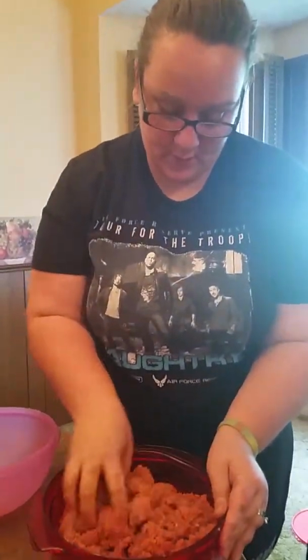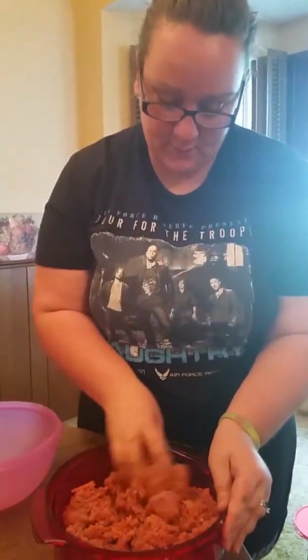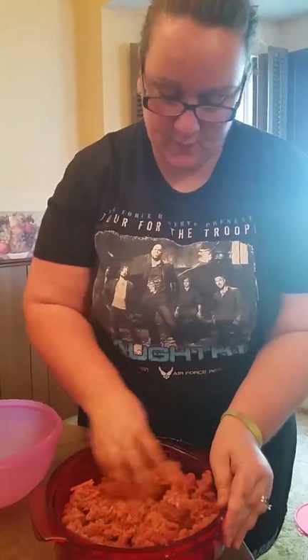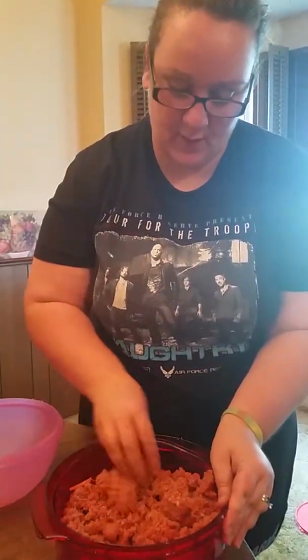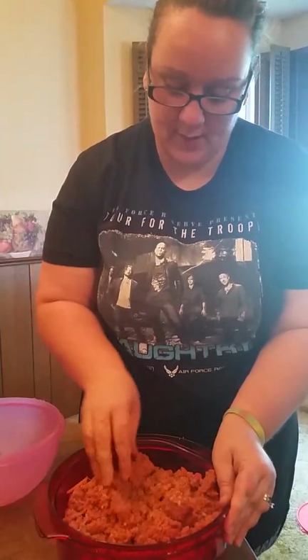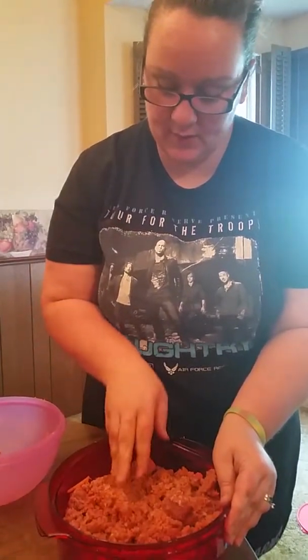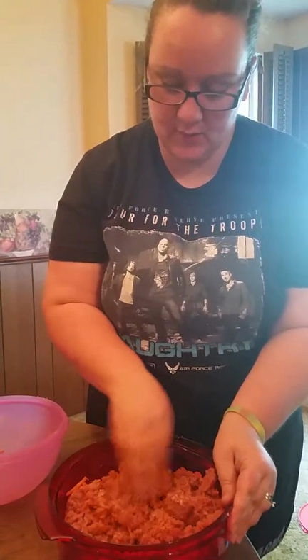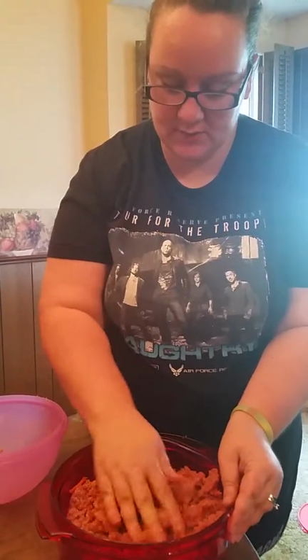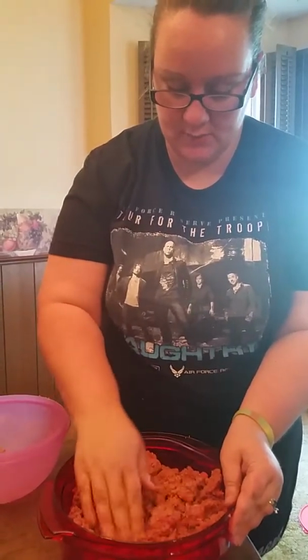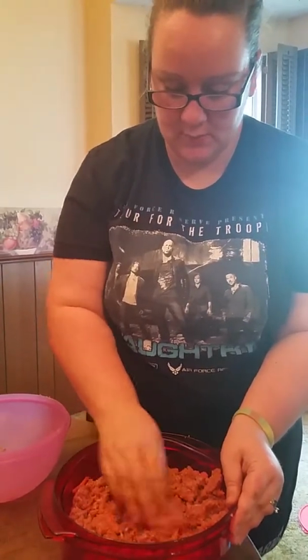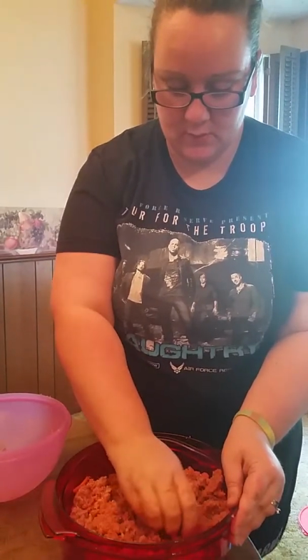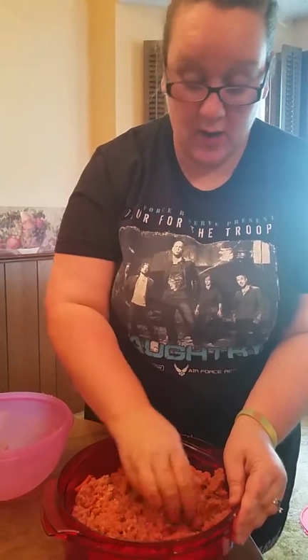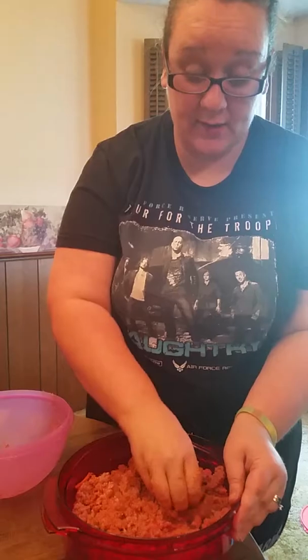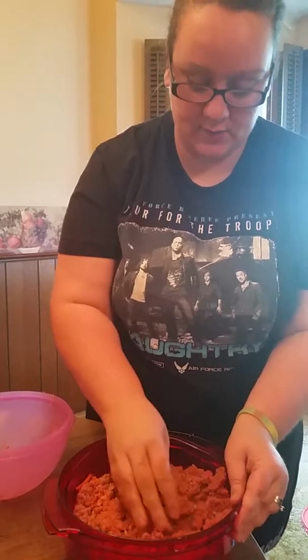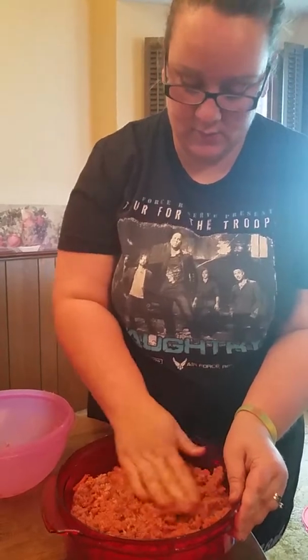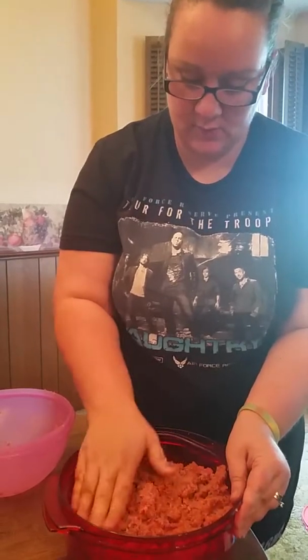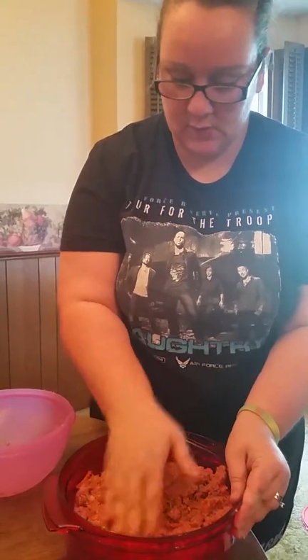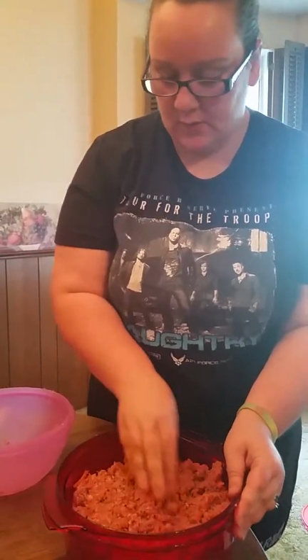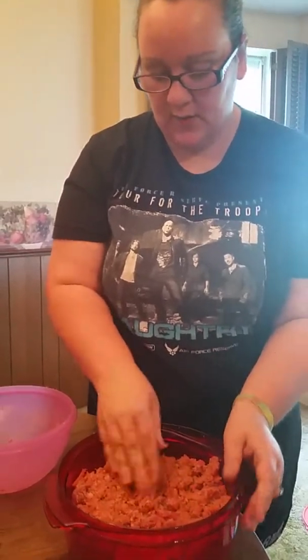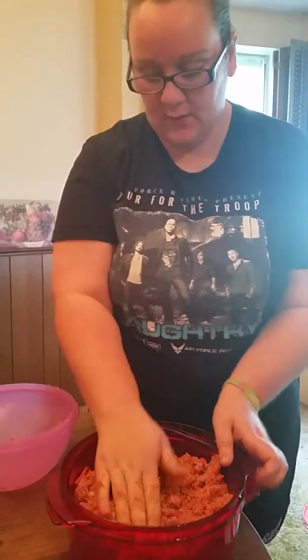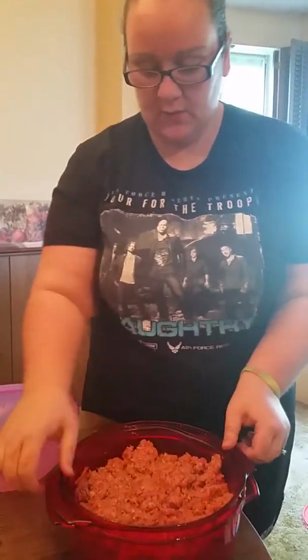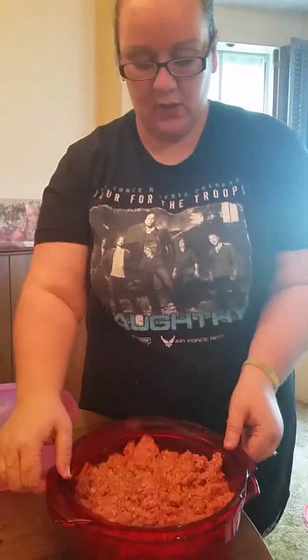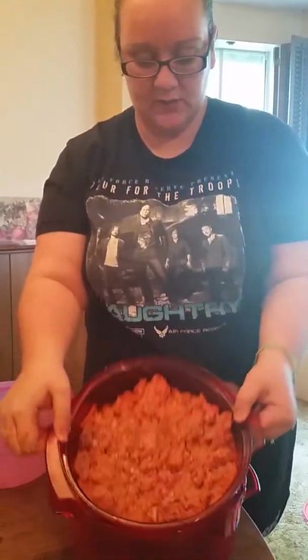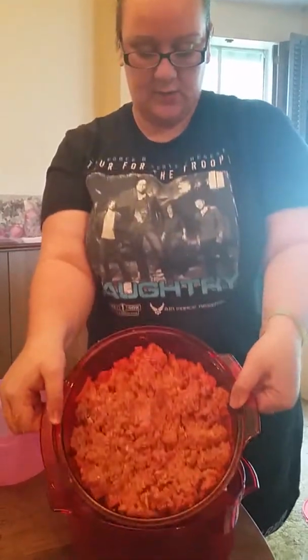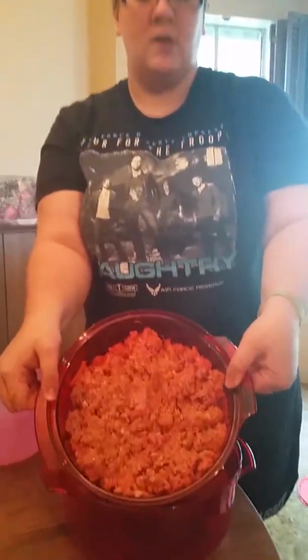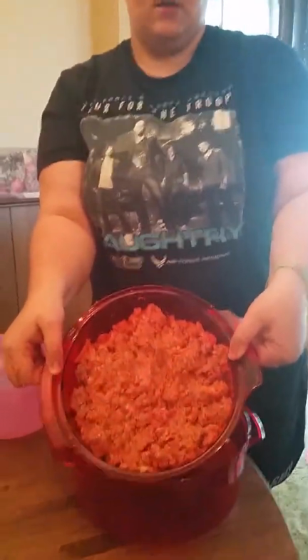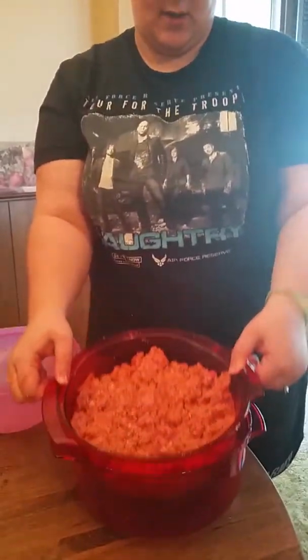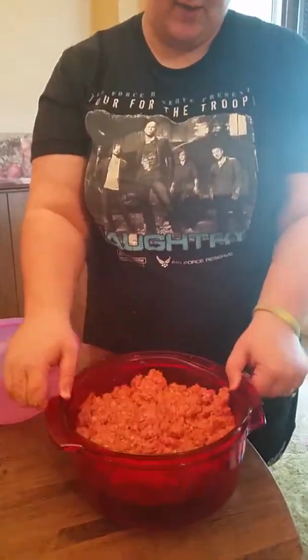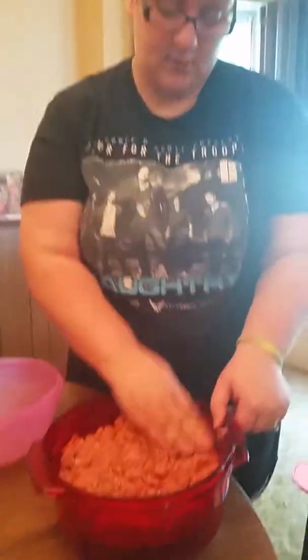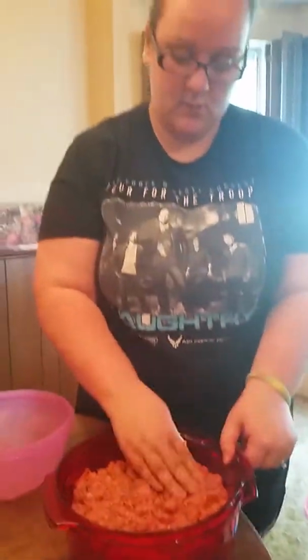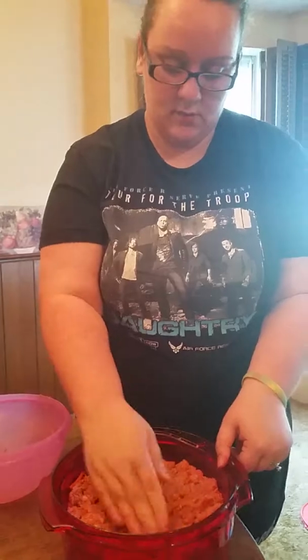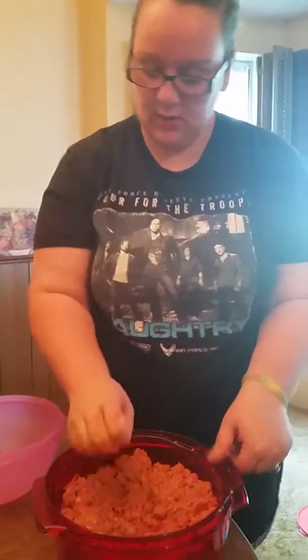I am going to be using this meat for my homemade pizza, so it is going to give us our extra veggies while we are eating not so healthy.